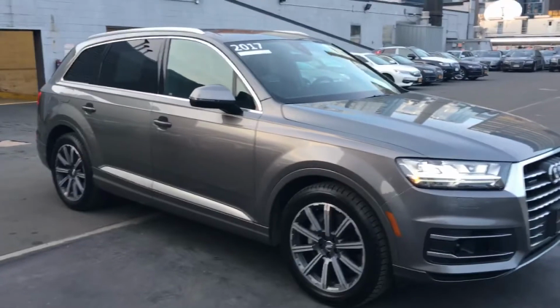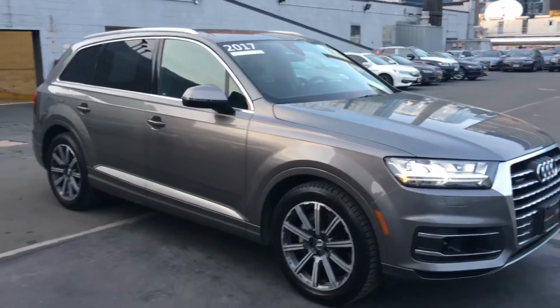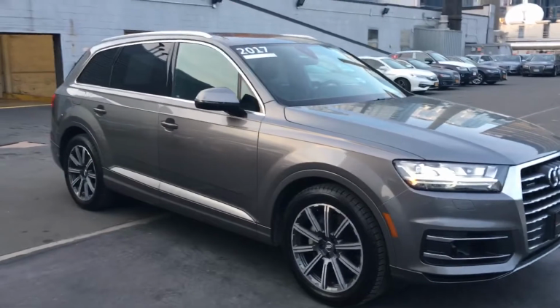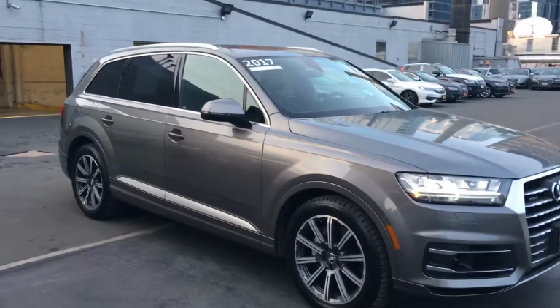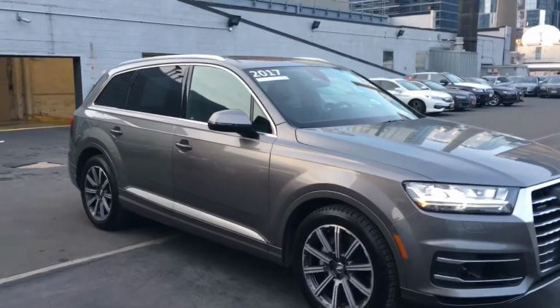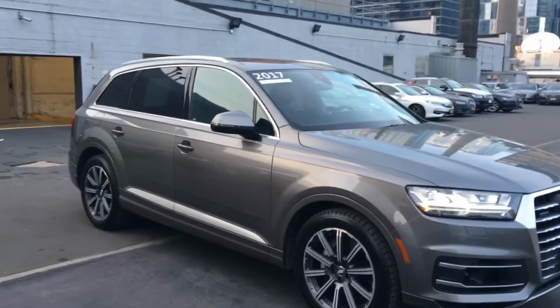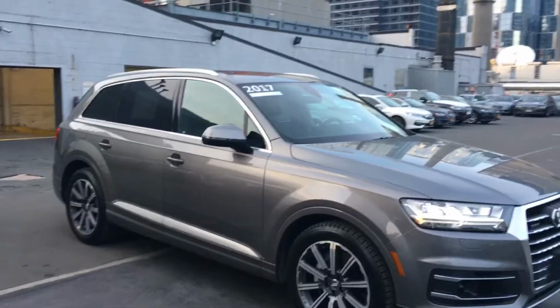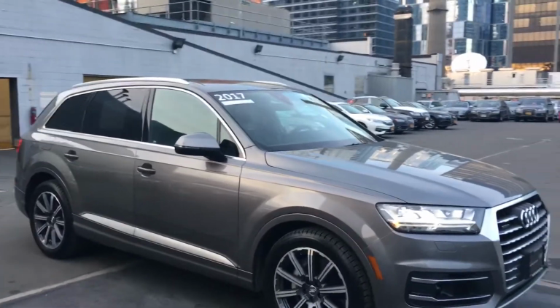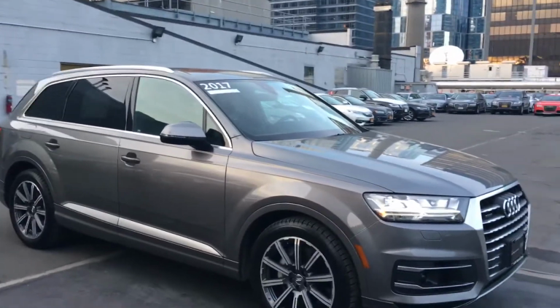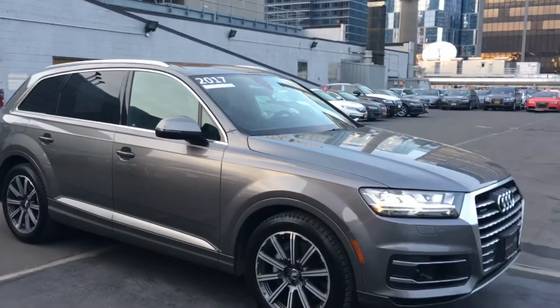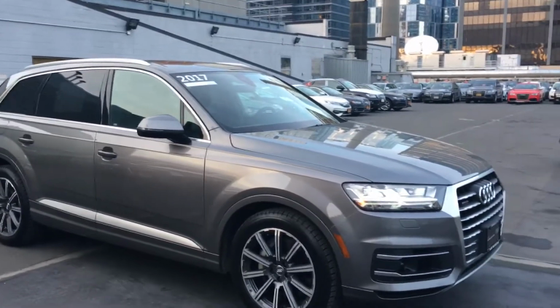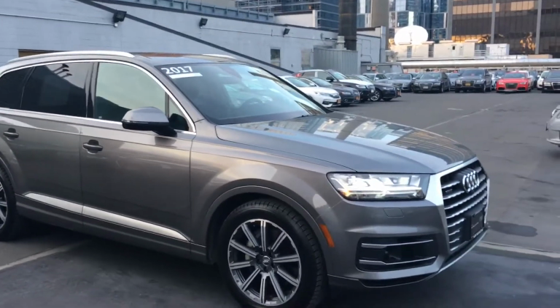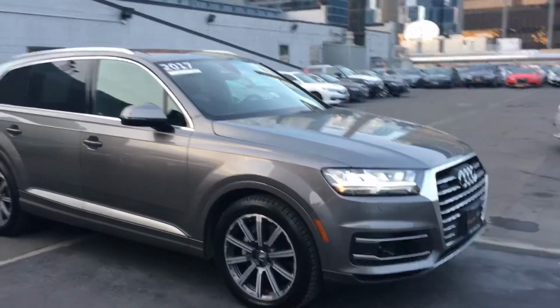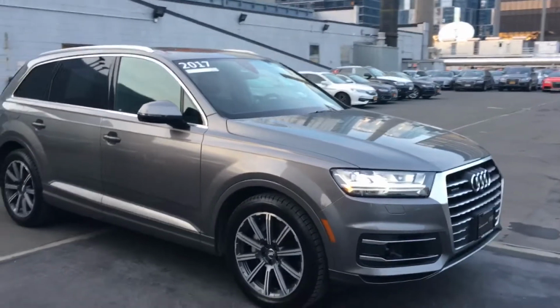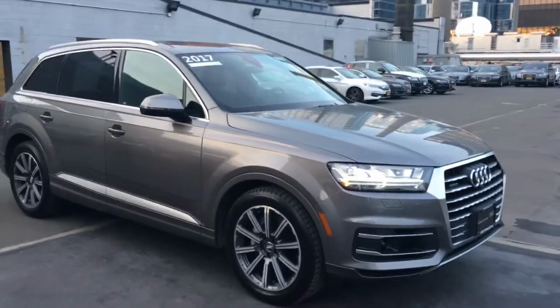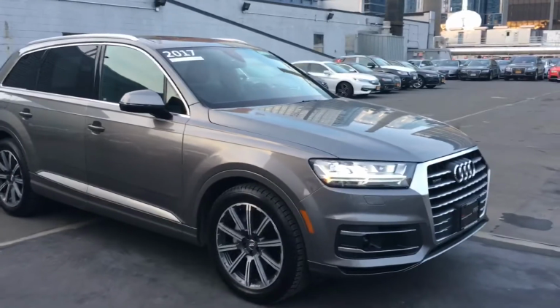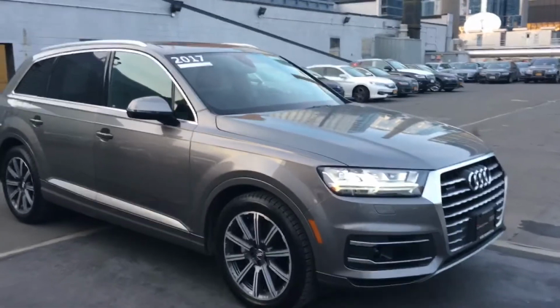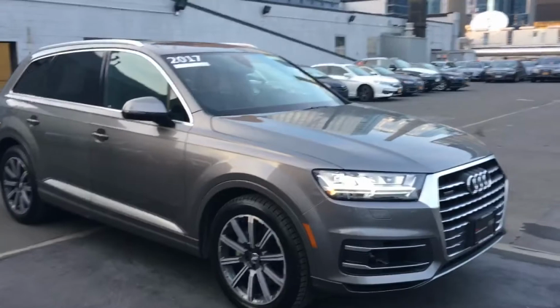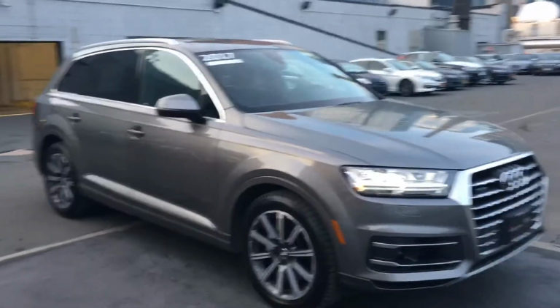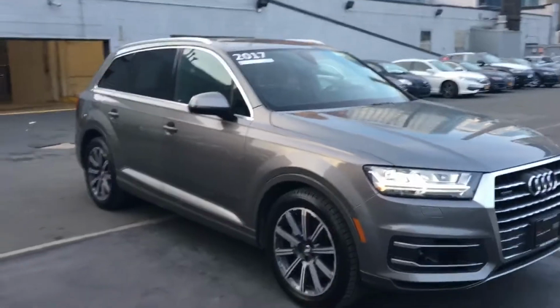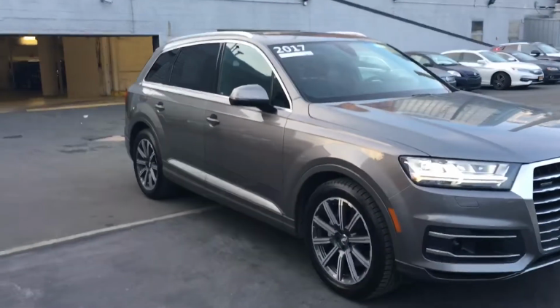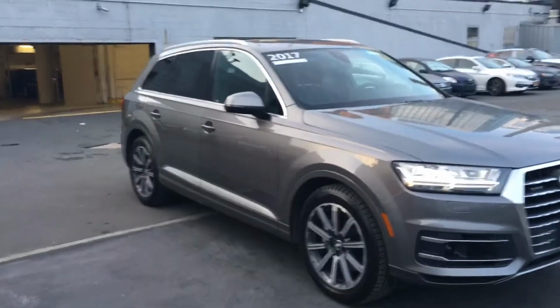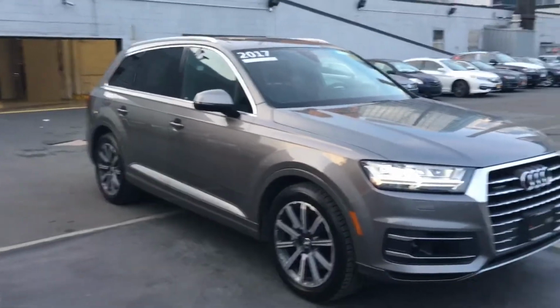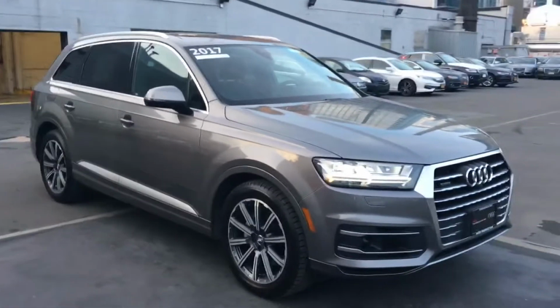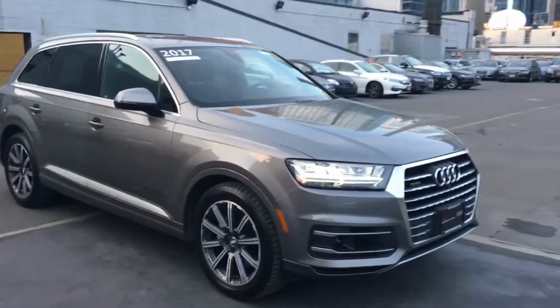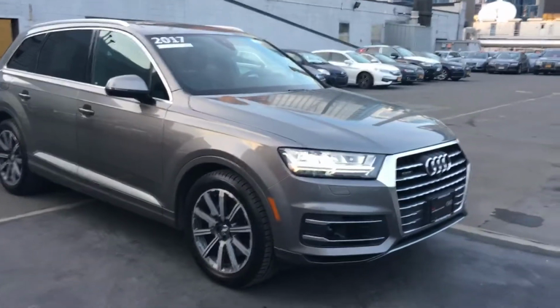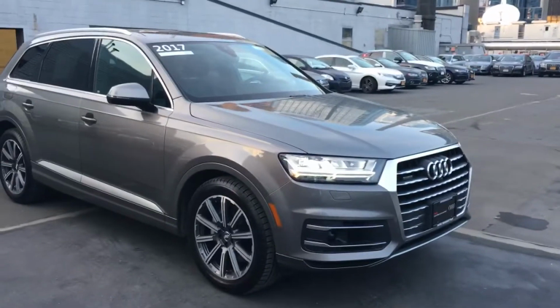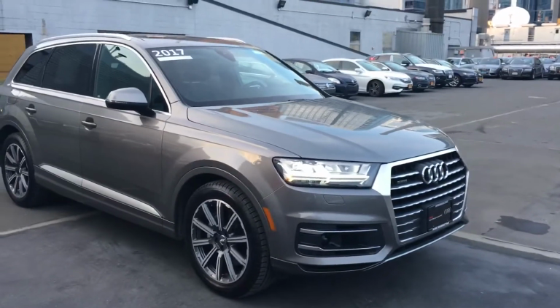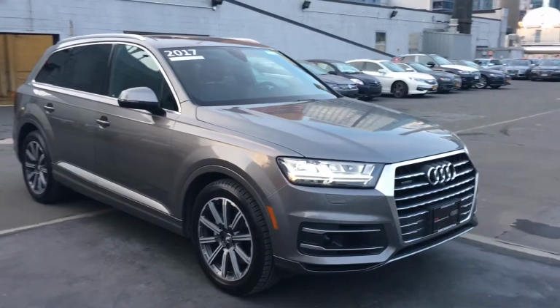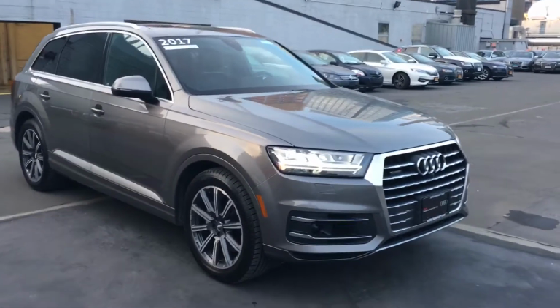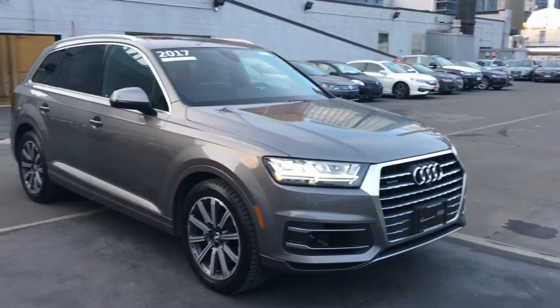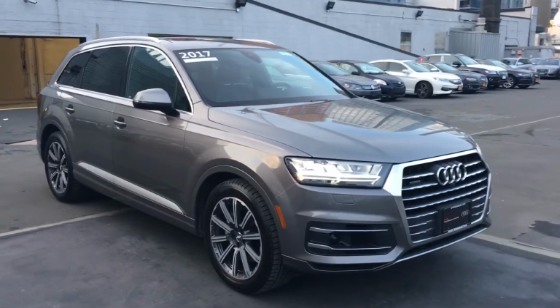Basically the brand new one that we're going to get for you will be identical to this. So this video will give you an idea of what the car is going to look like. Thank you again and I will follow up with you shortly.